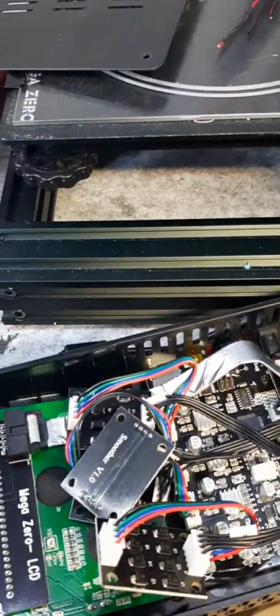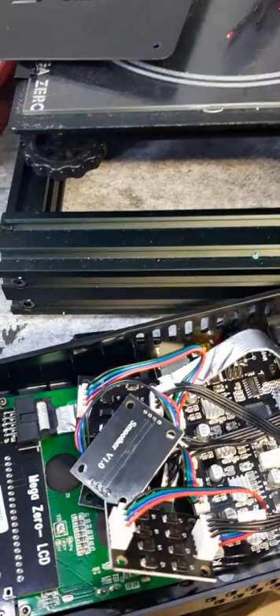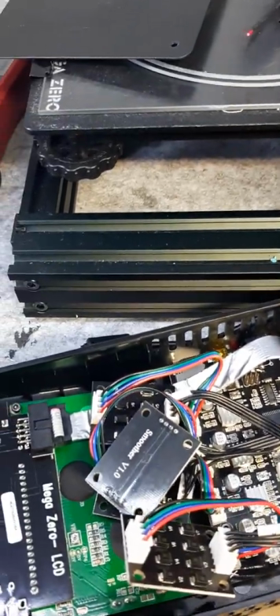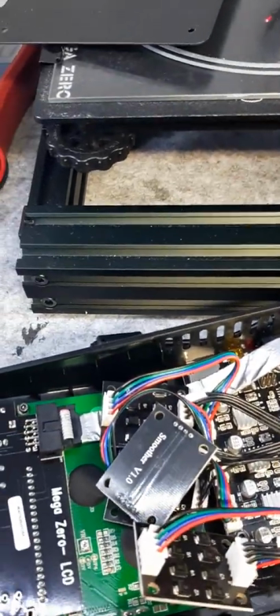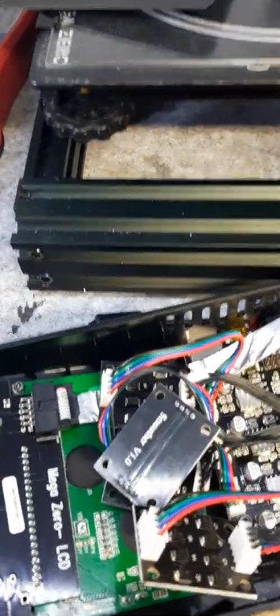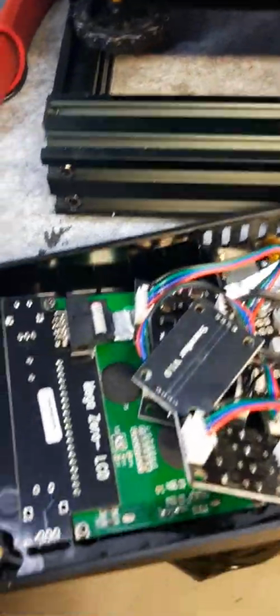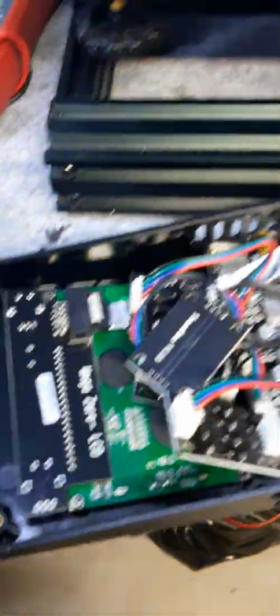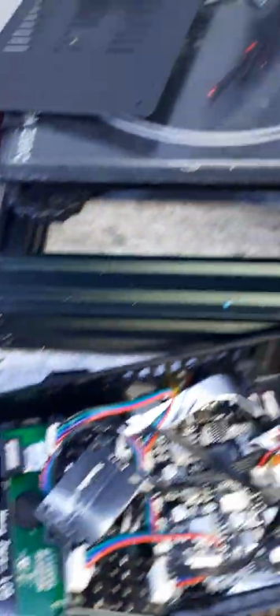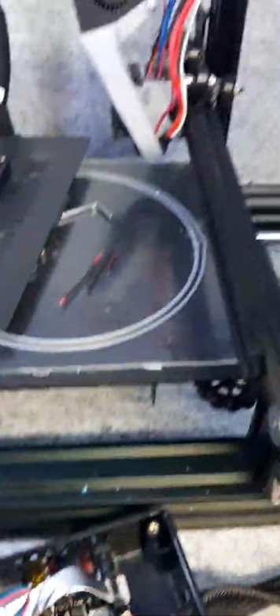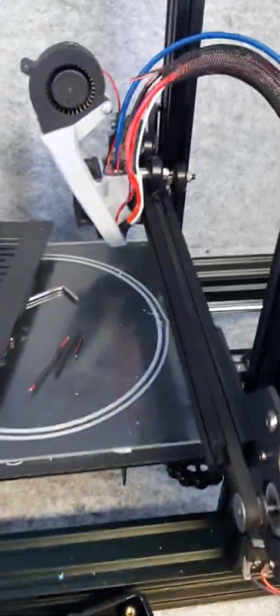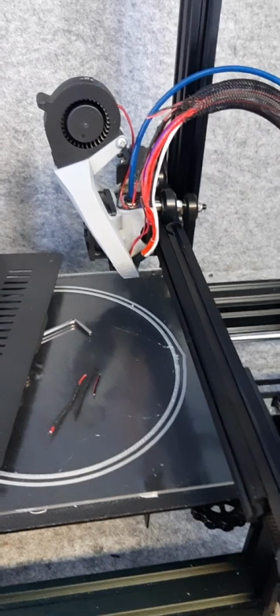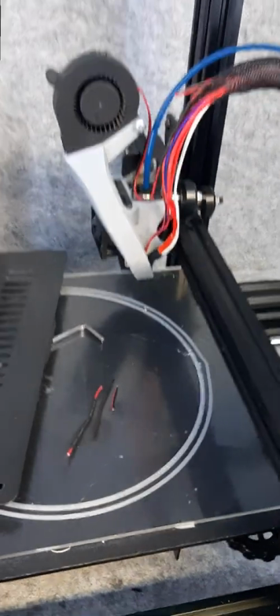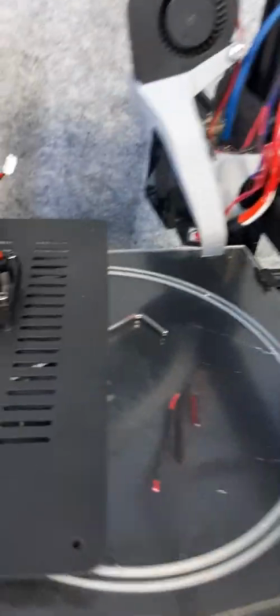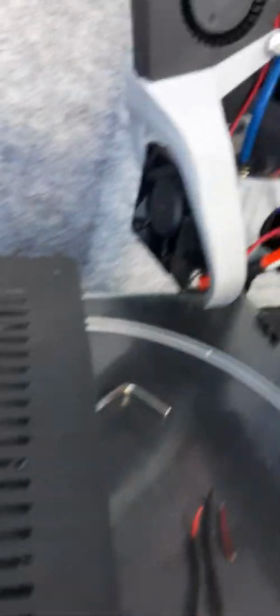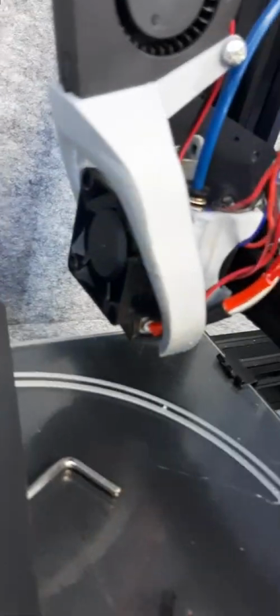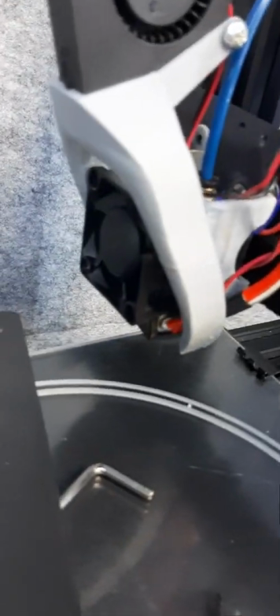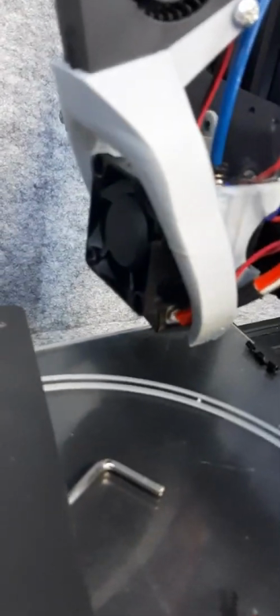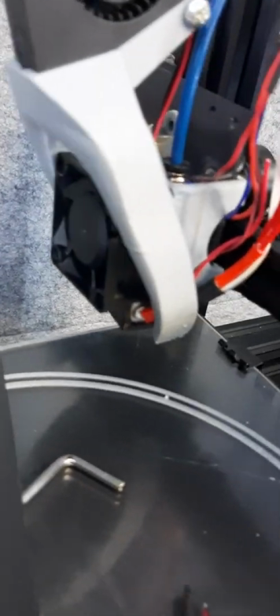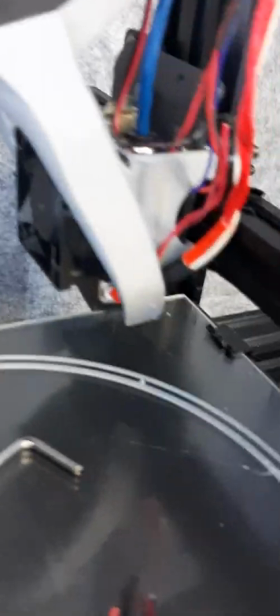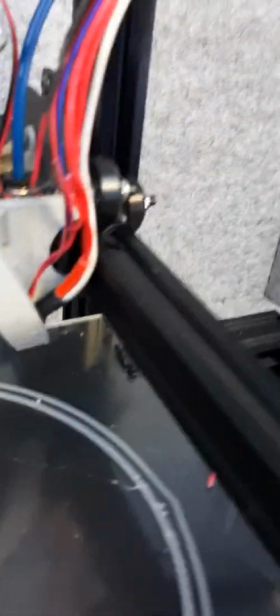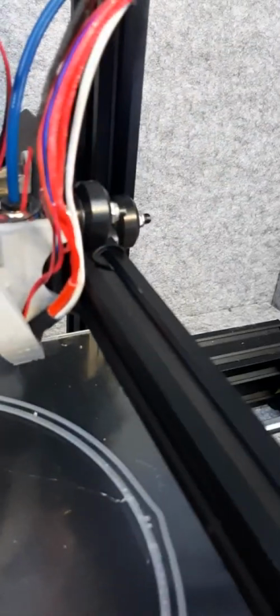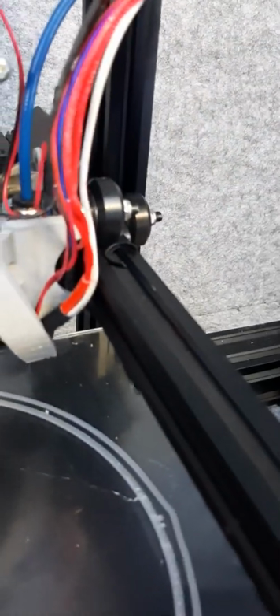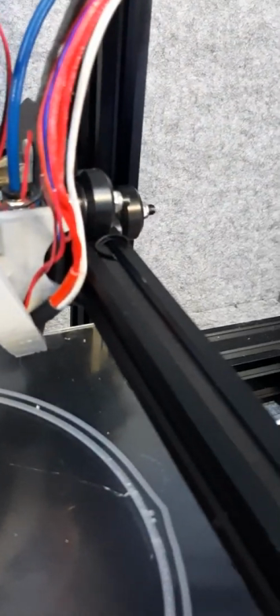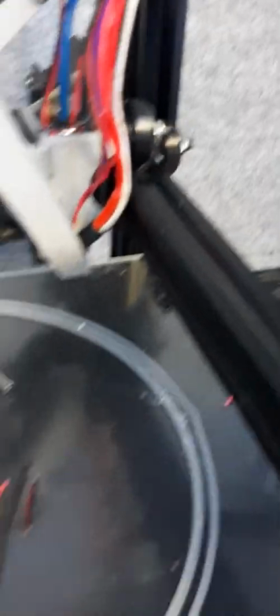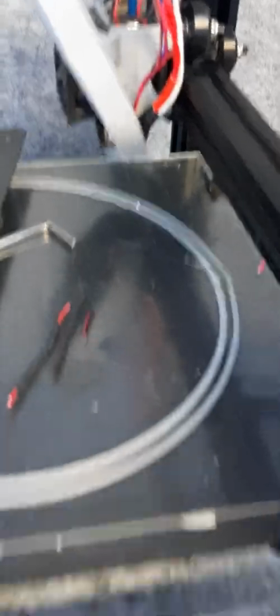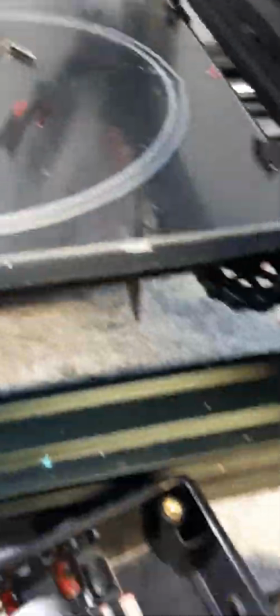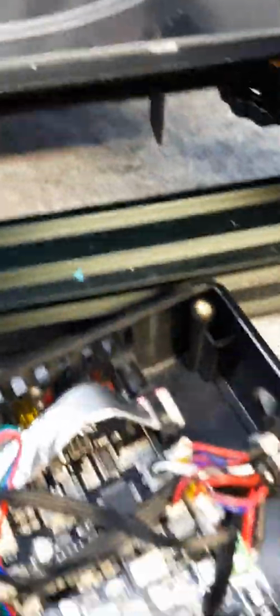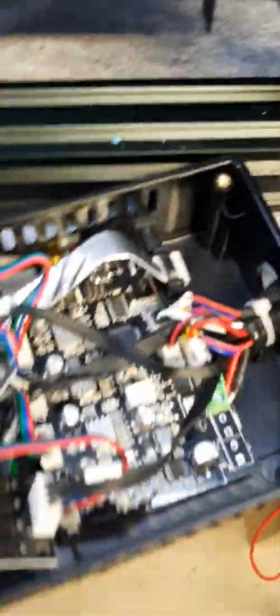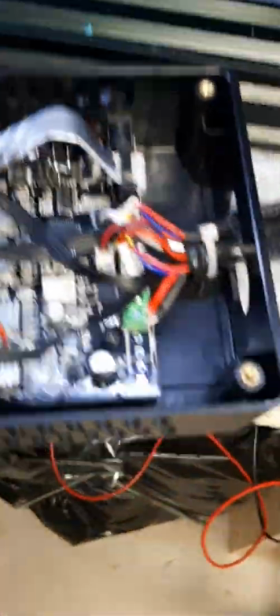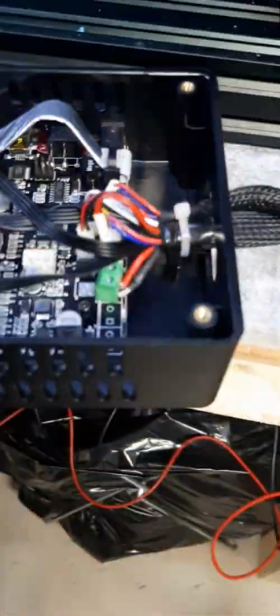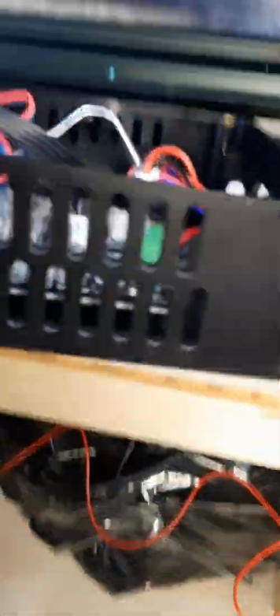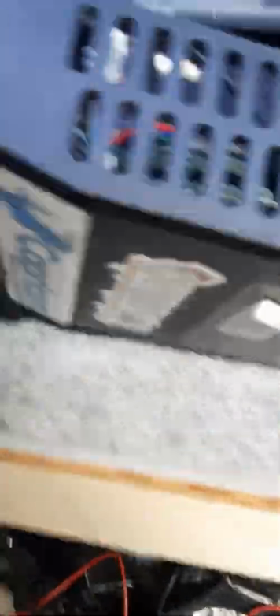Just wanted to show some of the daily struggles of owning a 3D printer. My fan failed on the hot end — this fan stopped spinning altogether. So what I did is I flipped over my control board to look inside.